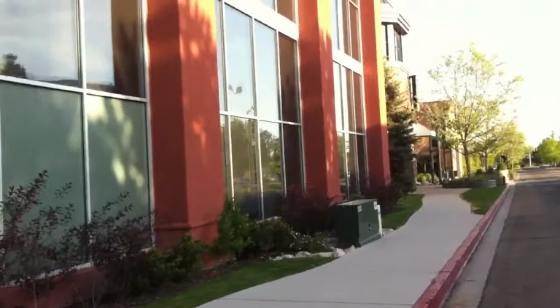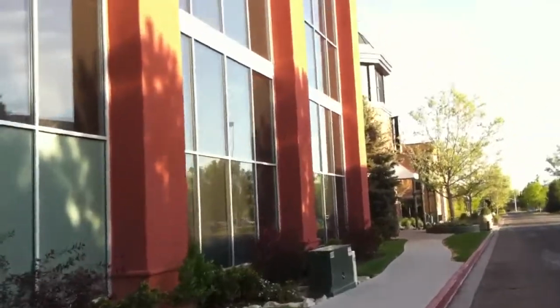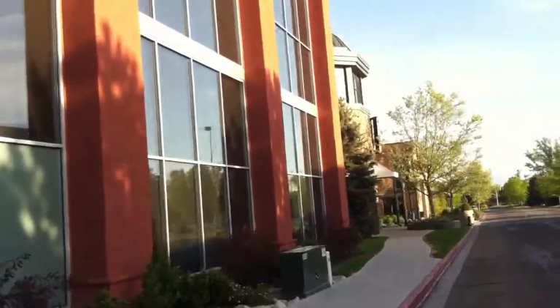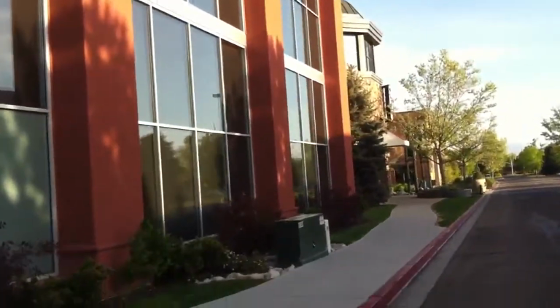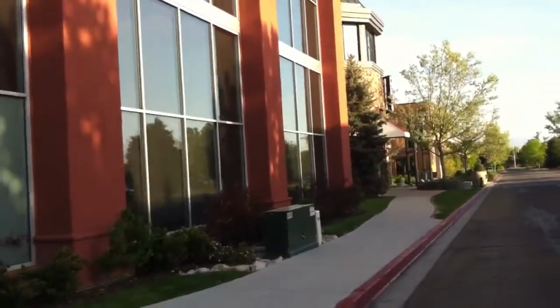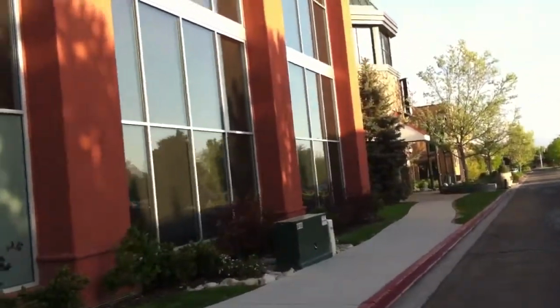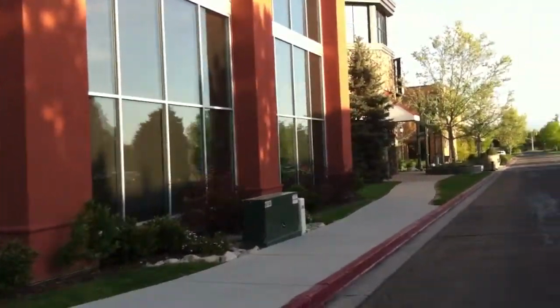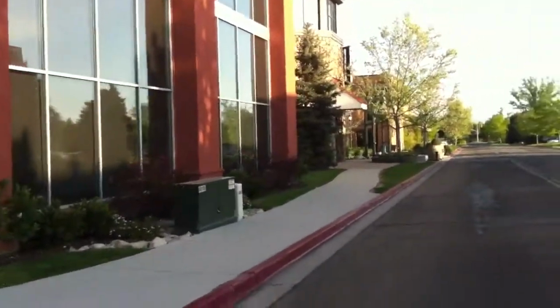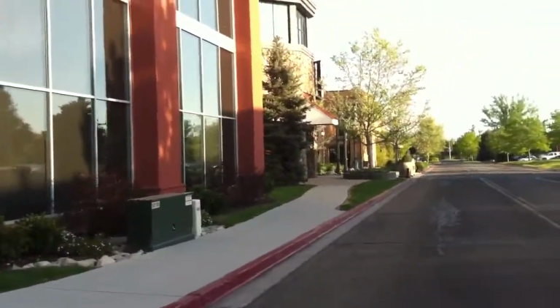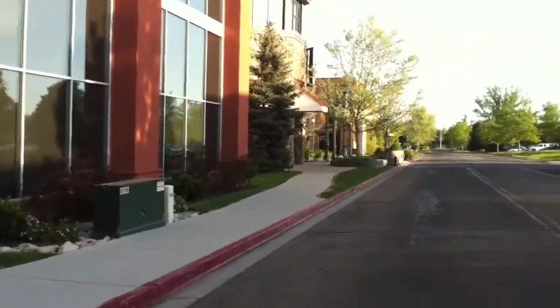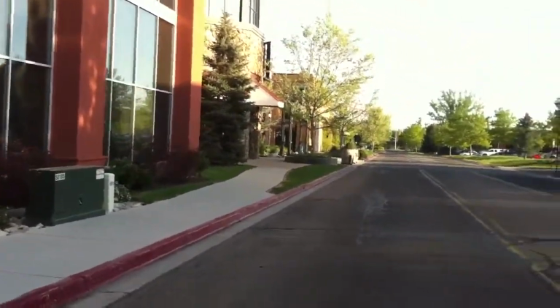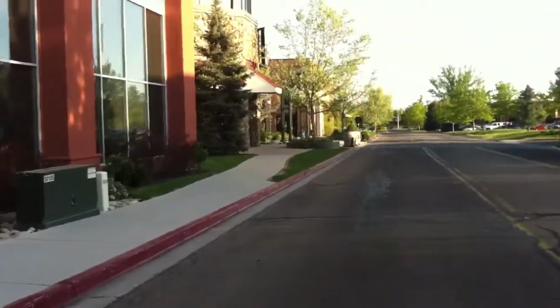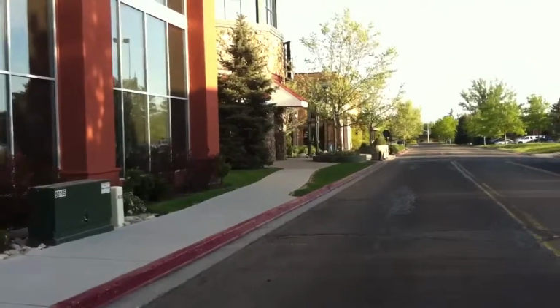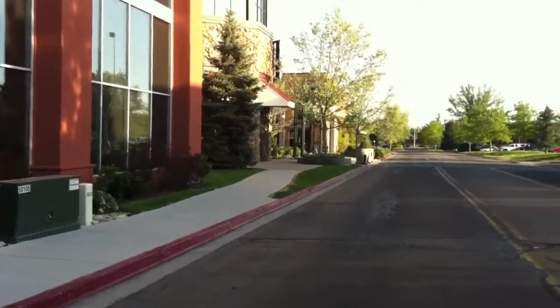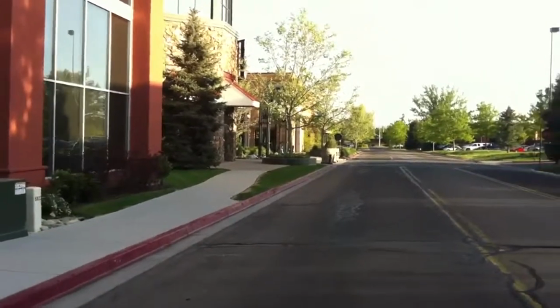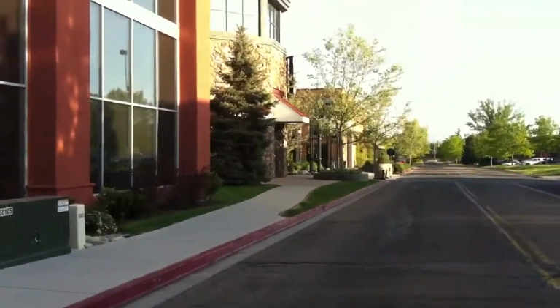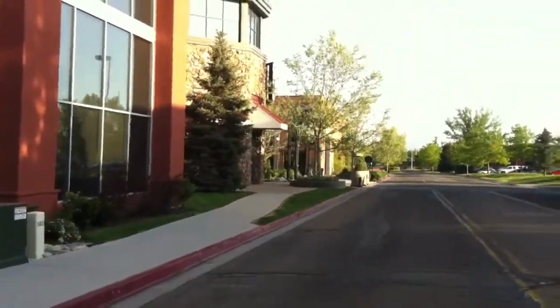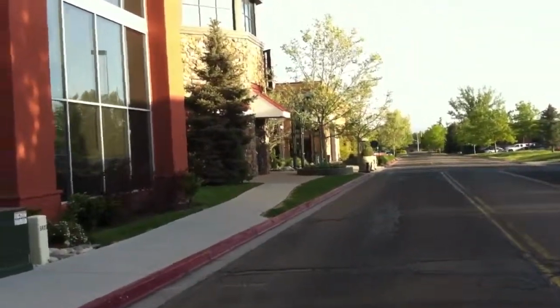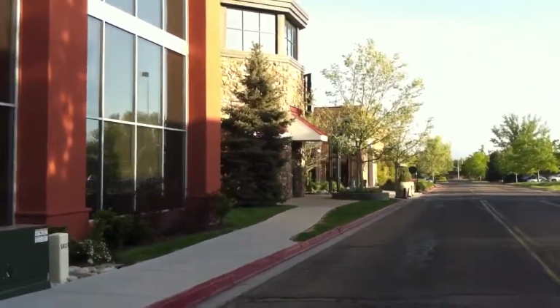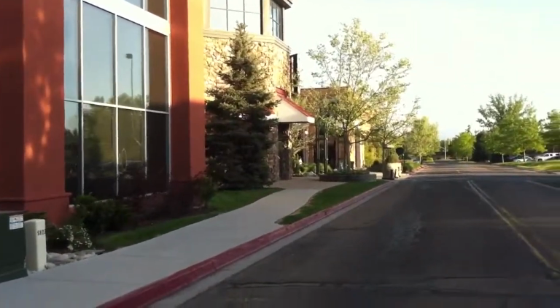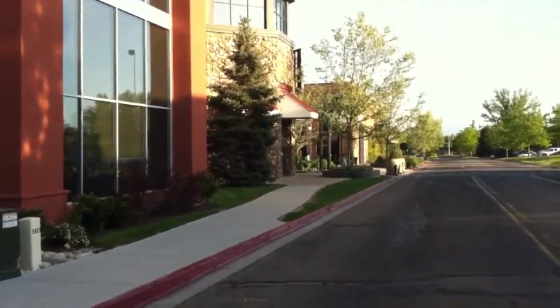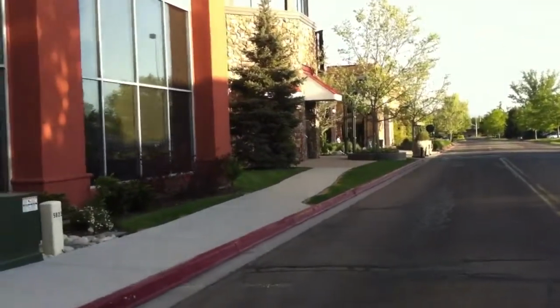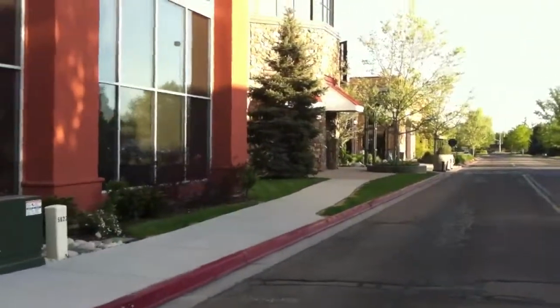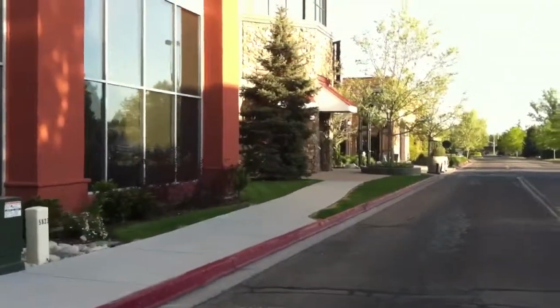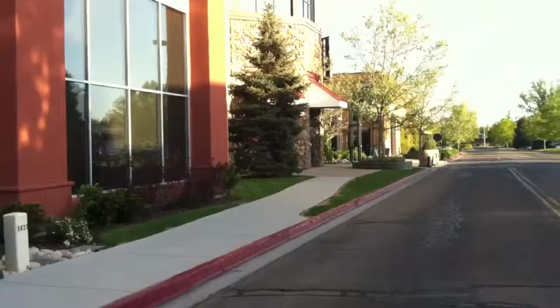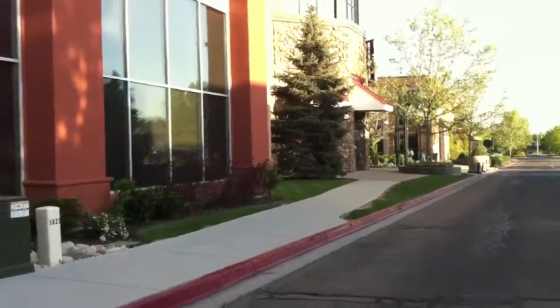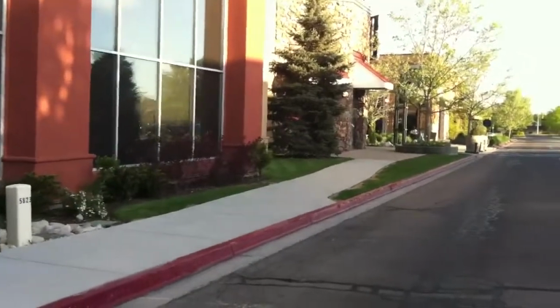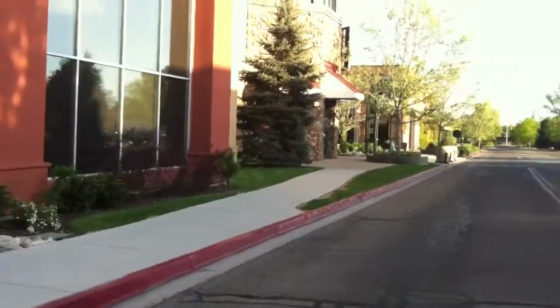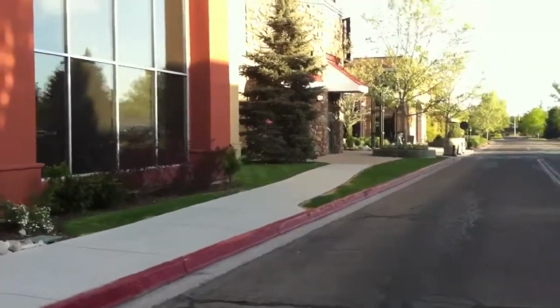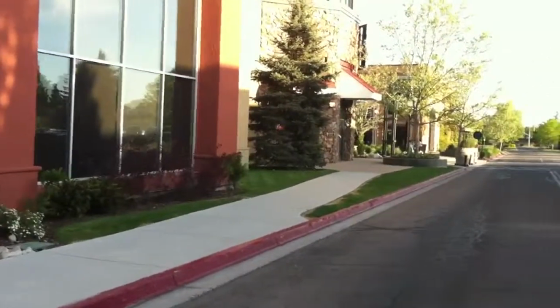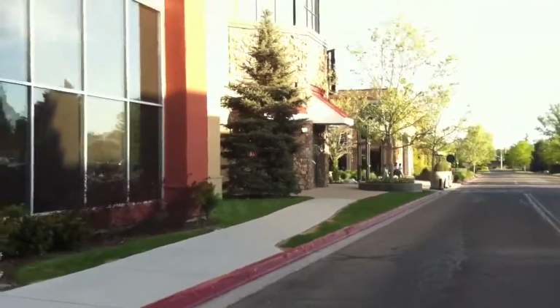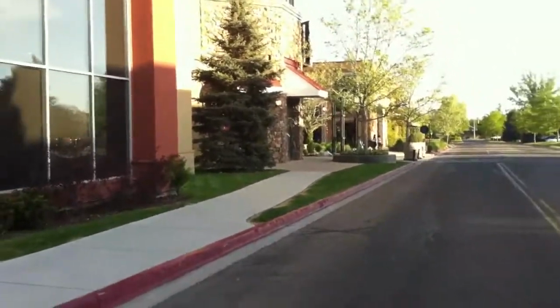Inside Provo River Woods Mall you'll also see lots of really neat stone and everything, and we'll have more videos of that later.